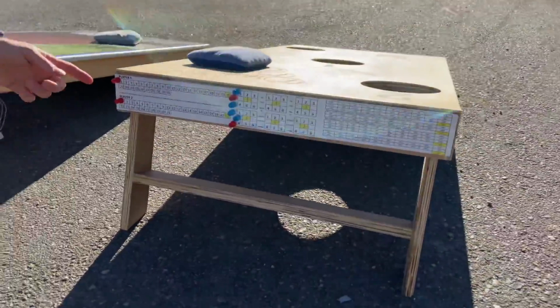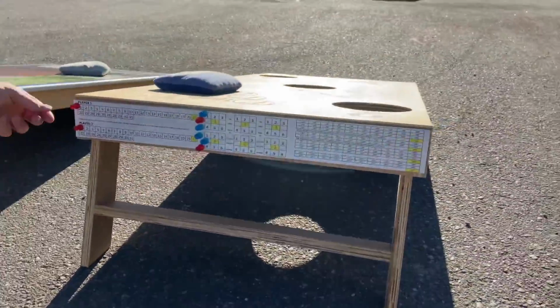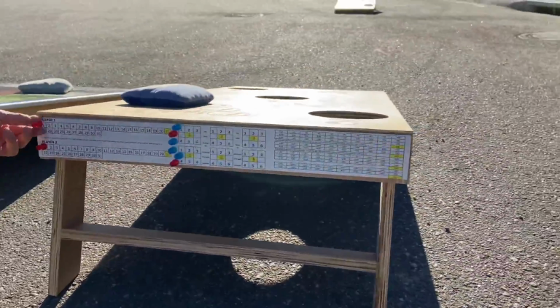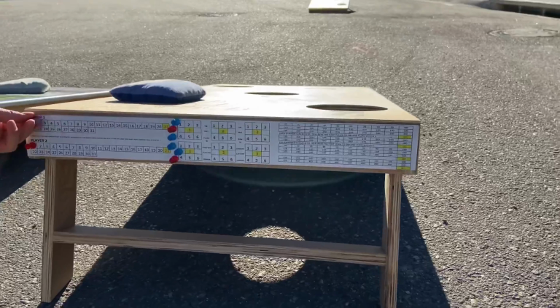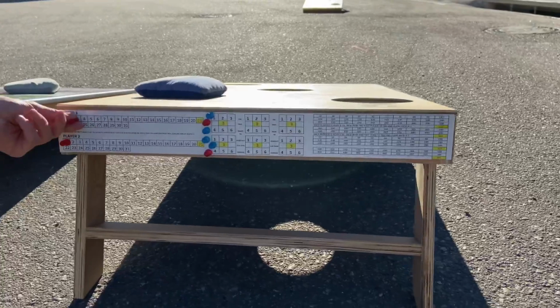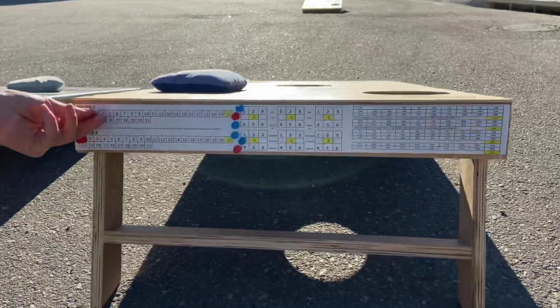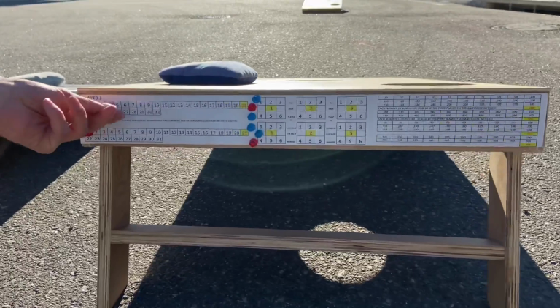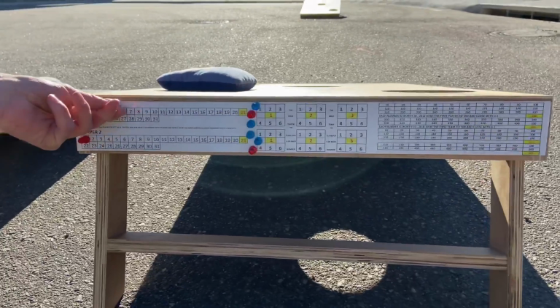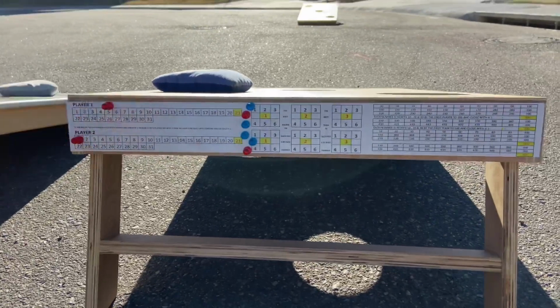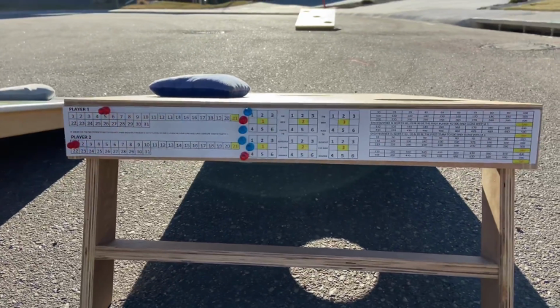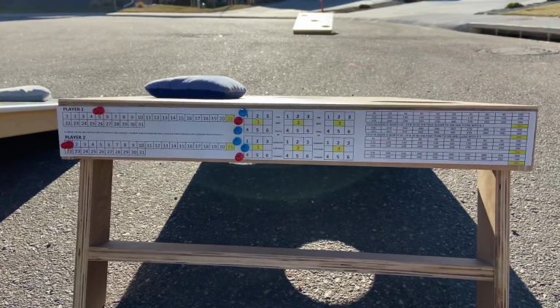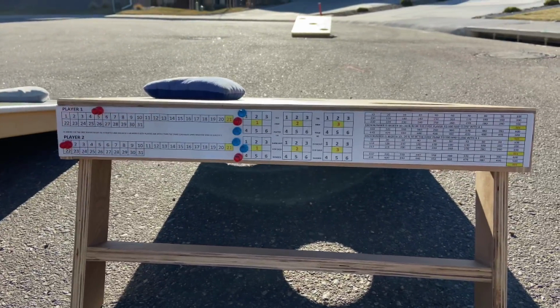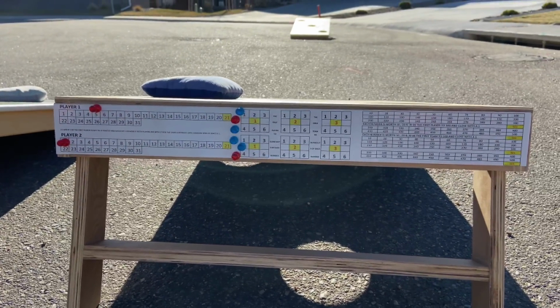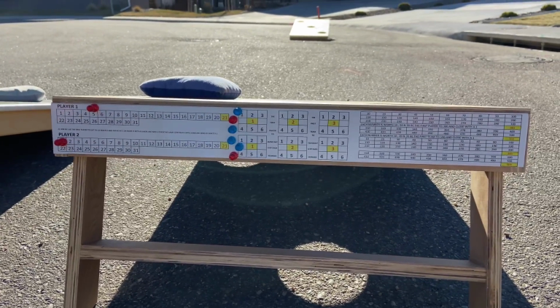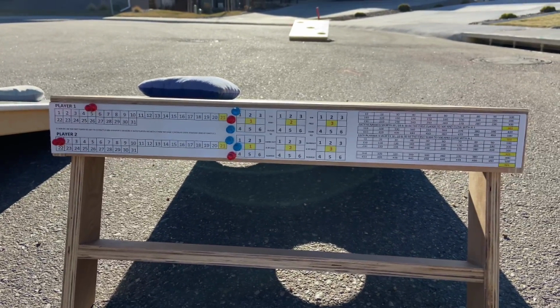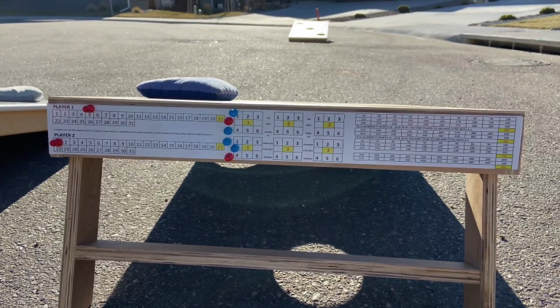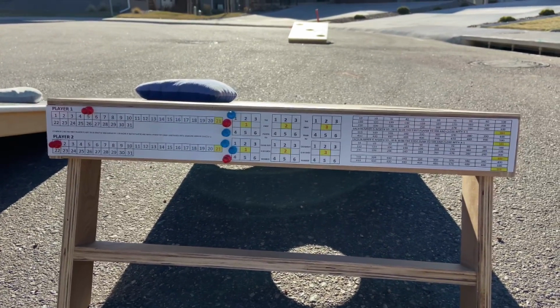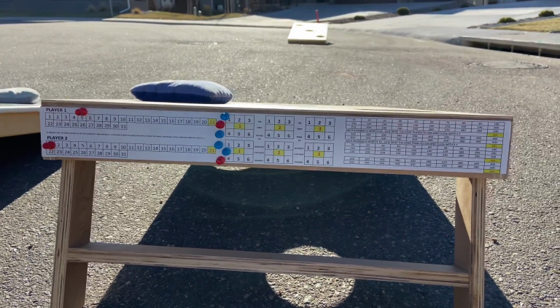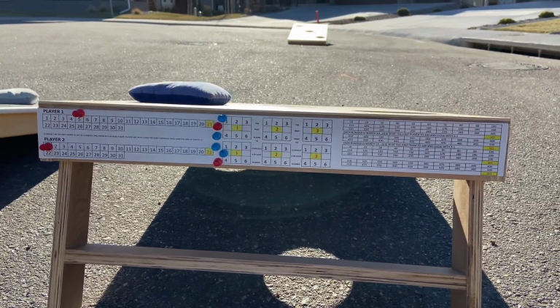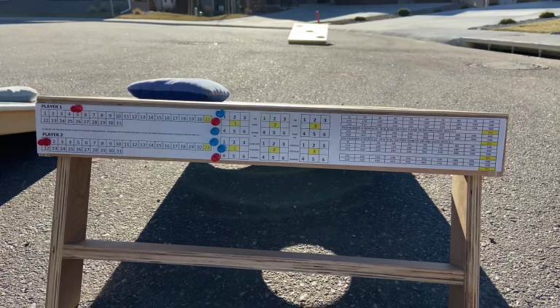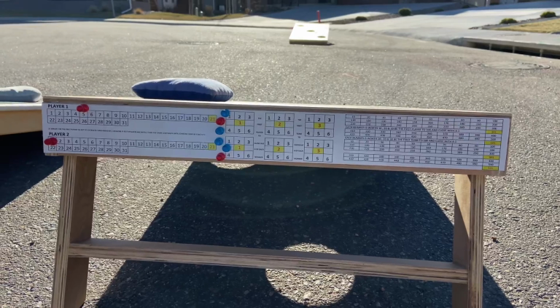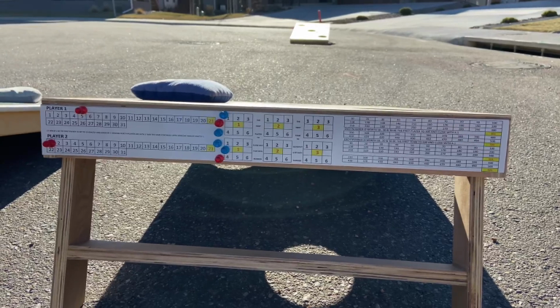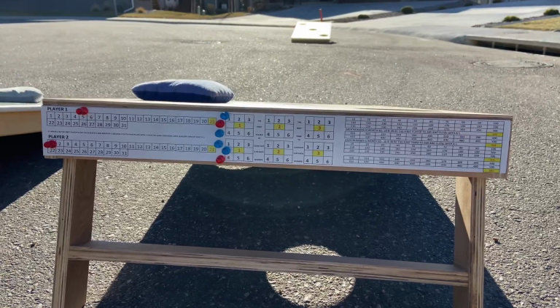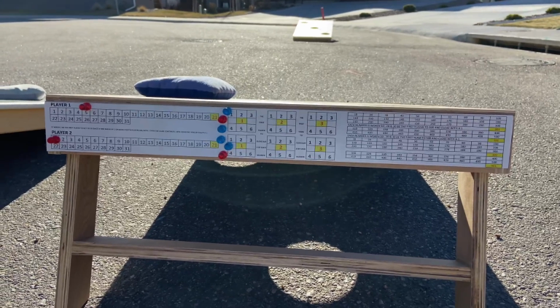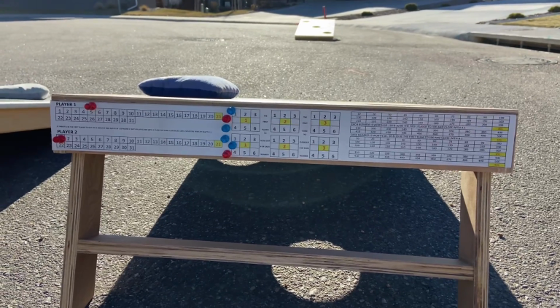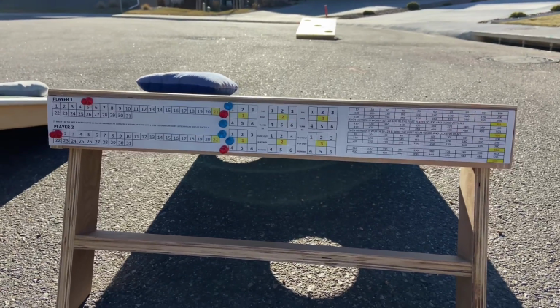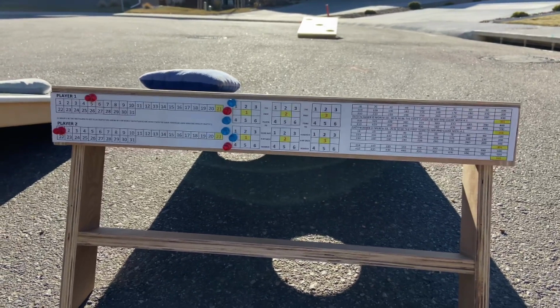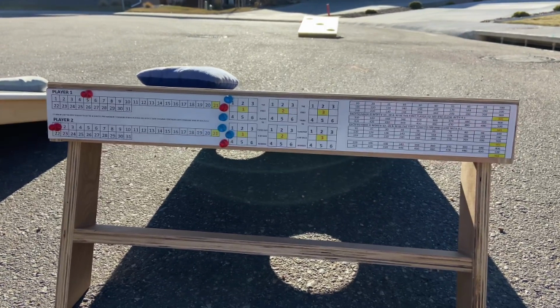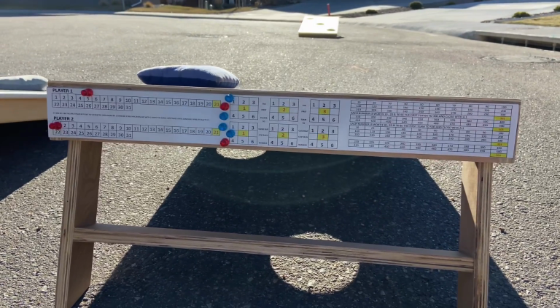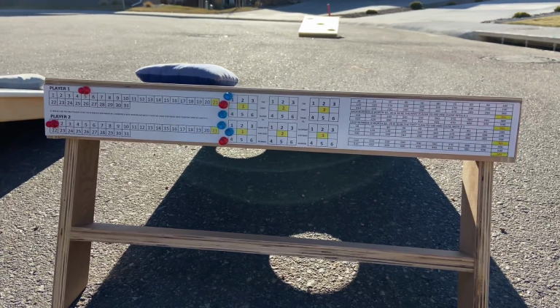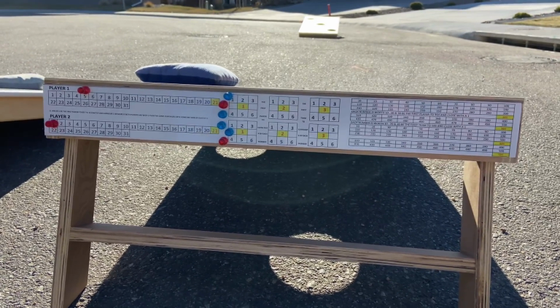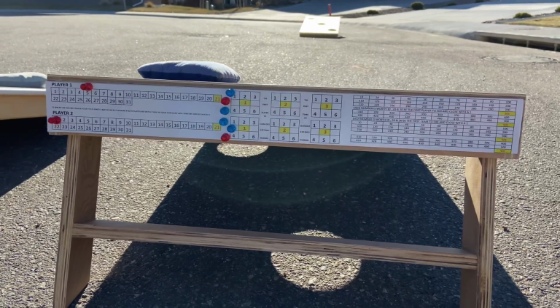On the back over here we have our scoreboard so you can play to 21, and you keep your little magnets over here so you can put it exactly on where you are. And this flips over - there's other games to play - but let's start out by playing the classic version of Triple Threat.